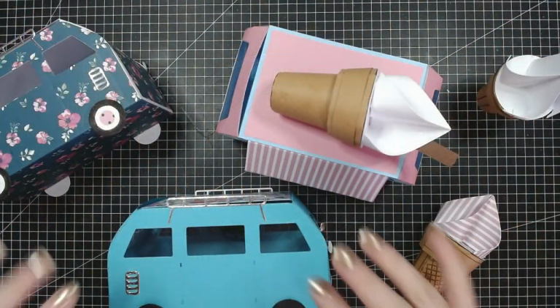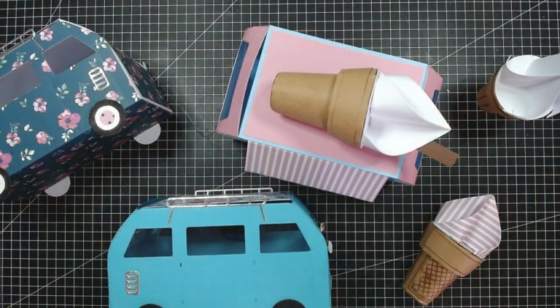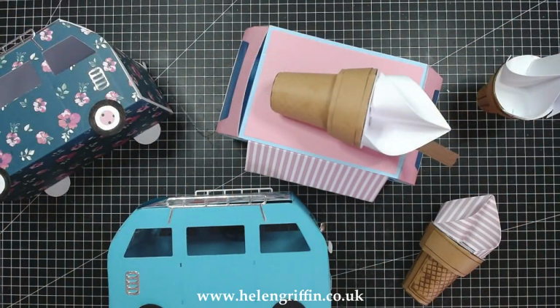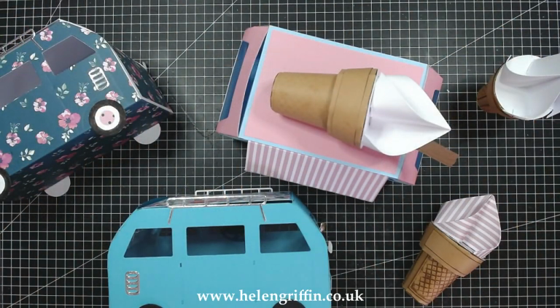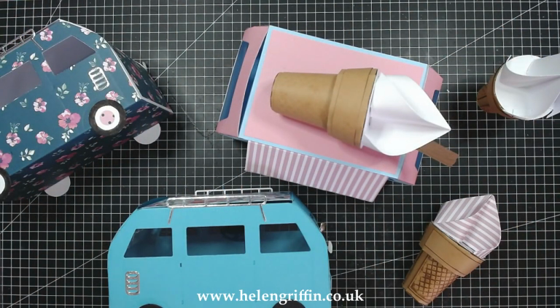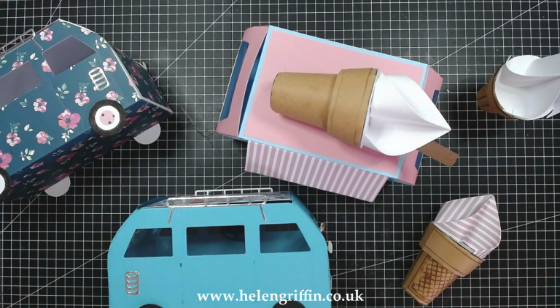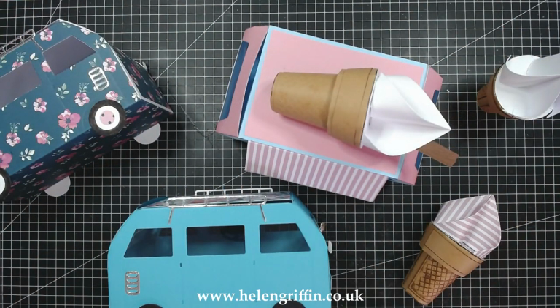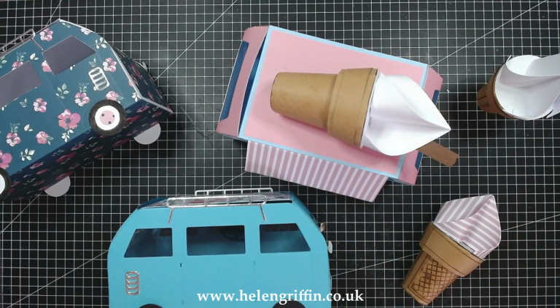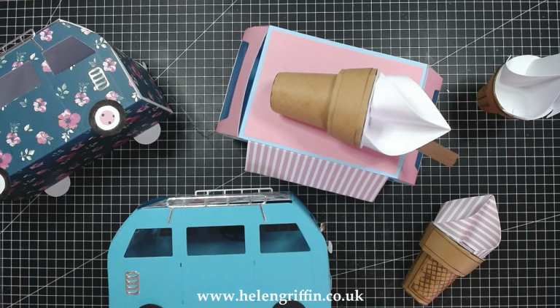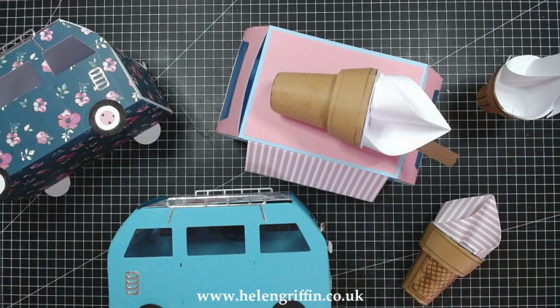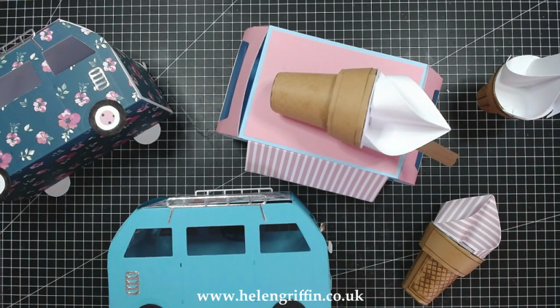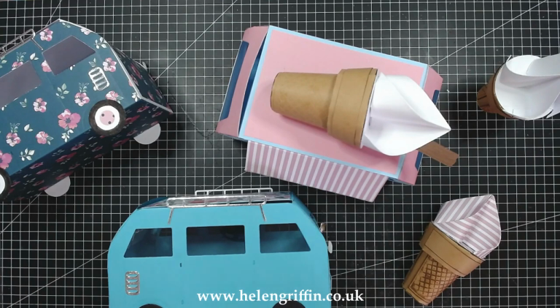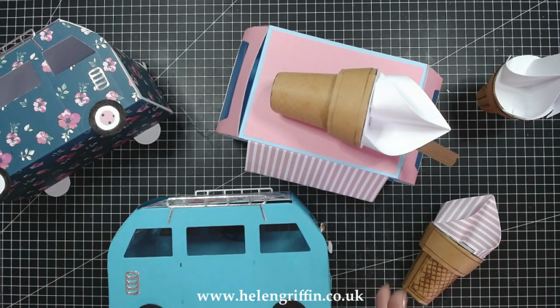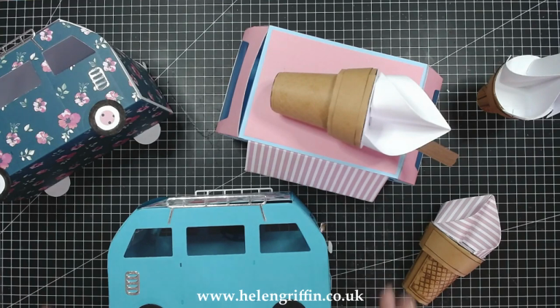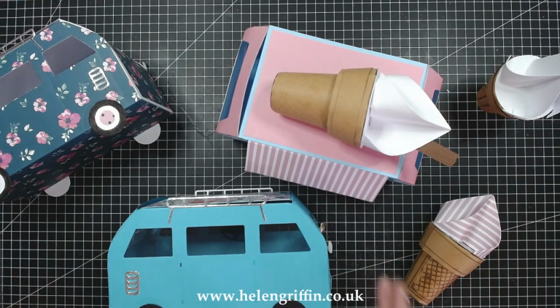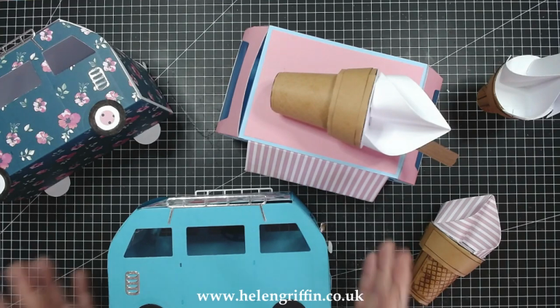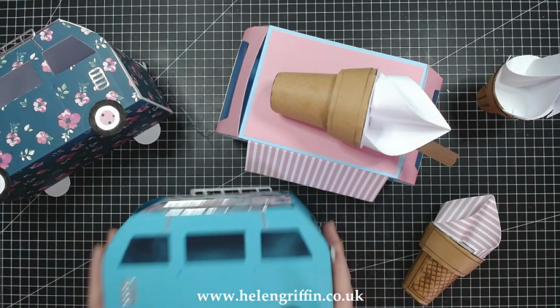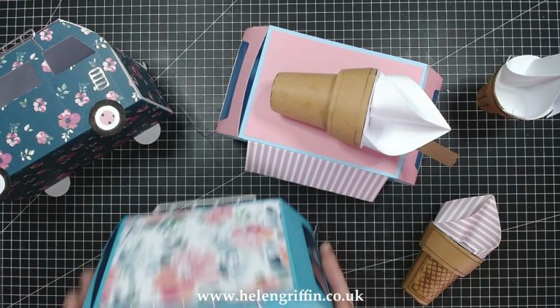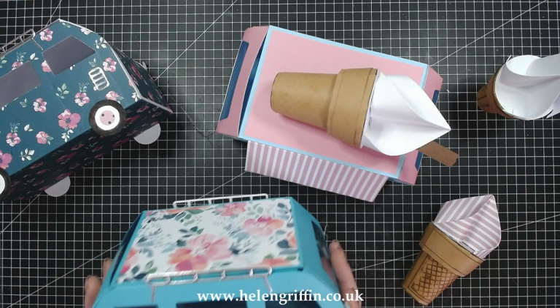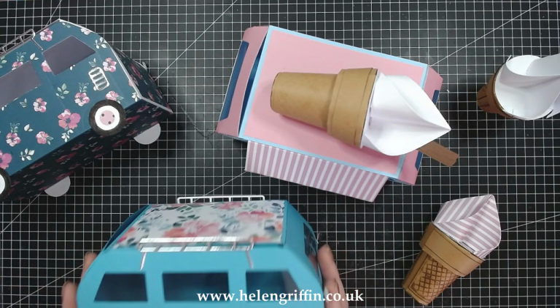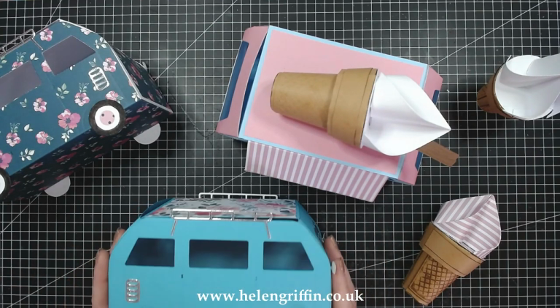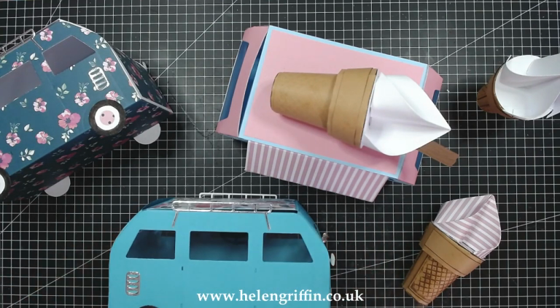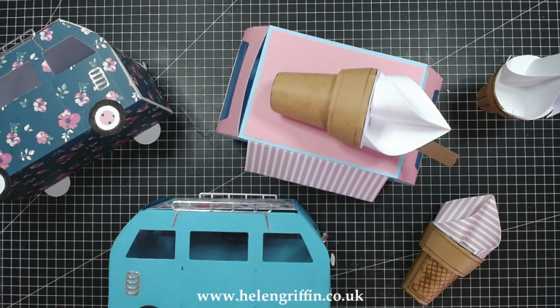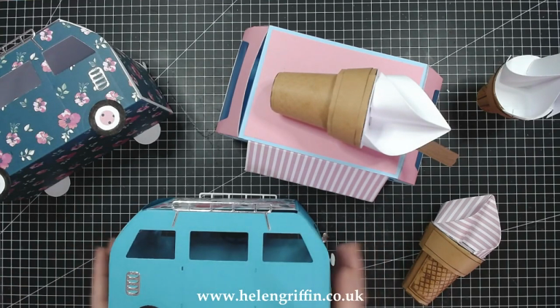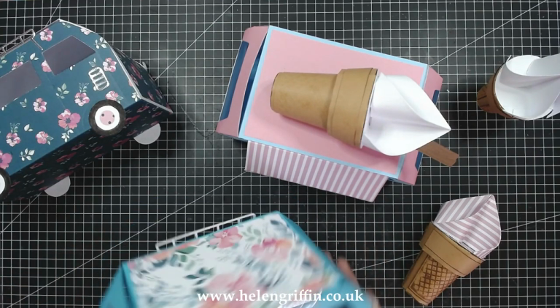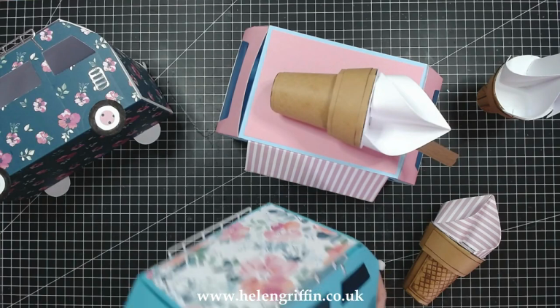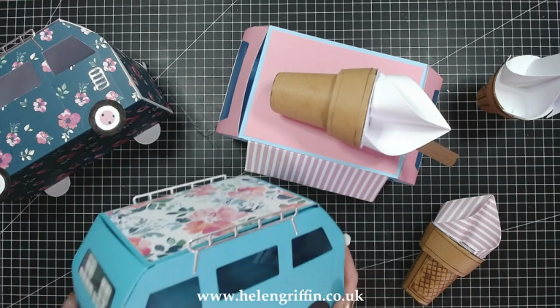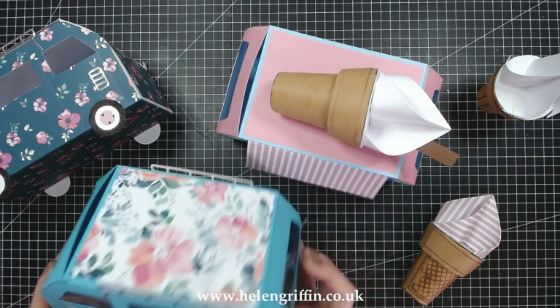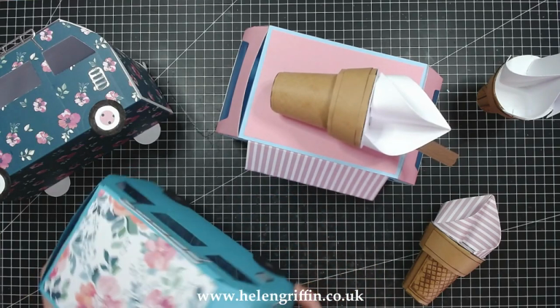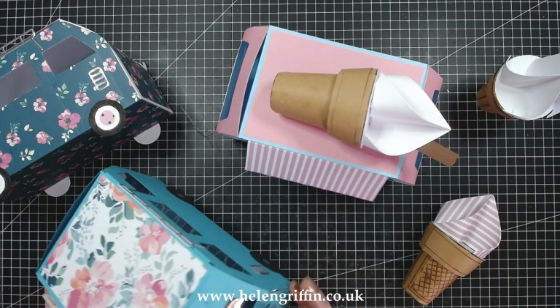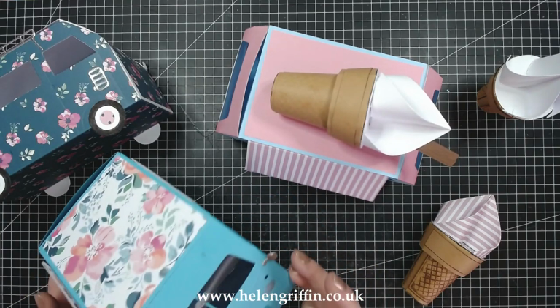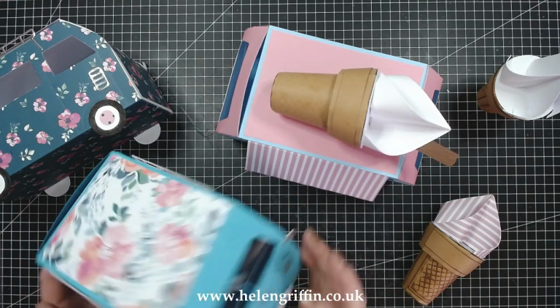Hi everyone, it's Helen here. Thank you for joining me for today's tutorial on how to make this campervan using my classic campervan die set. Isn't this absolutely gorgeous?